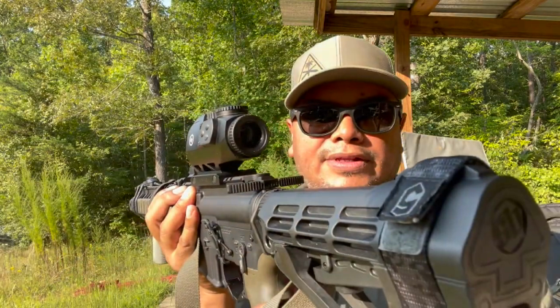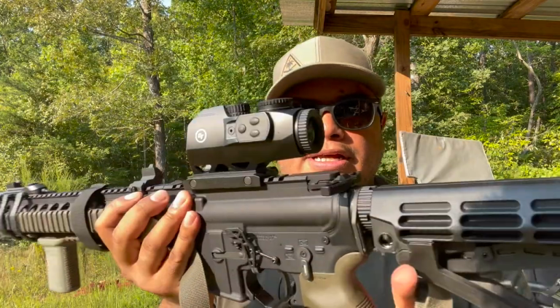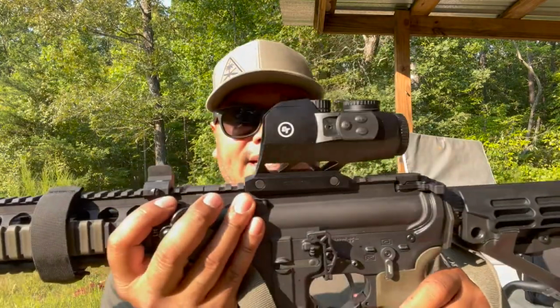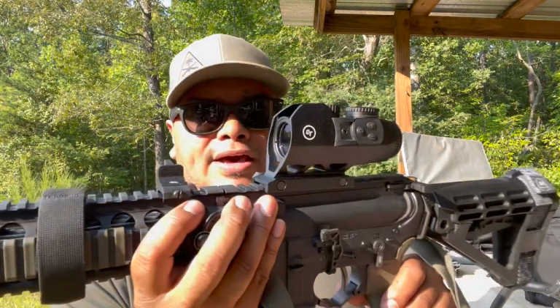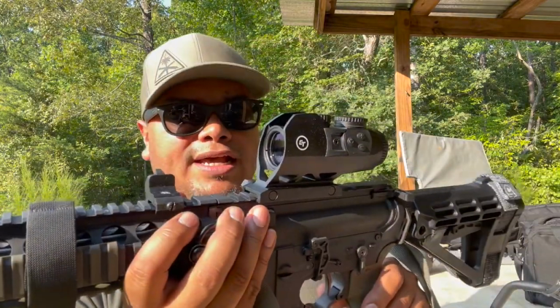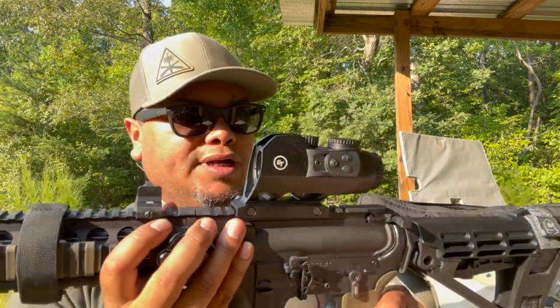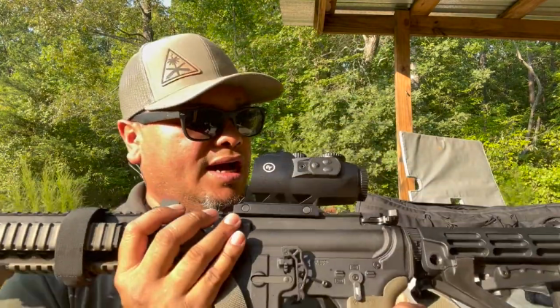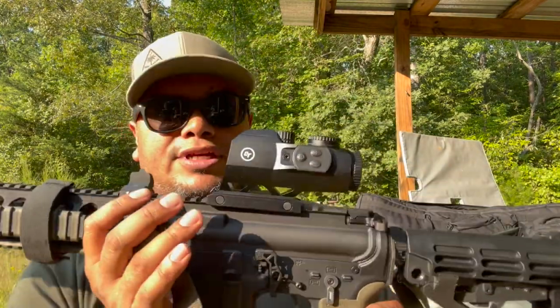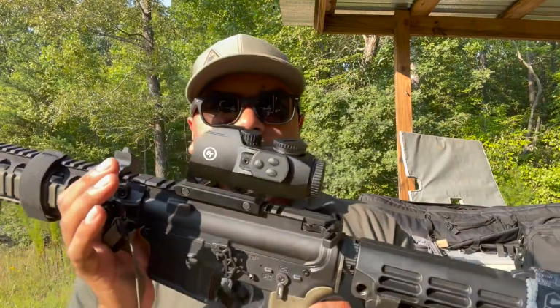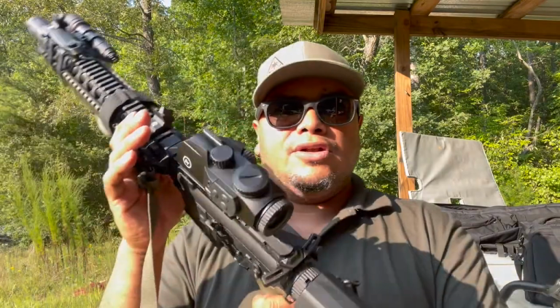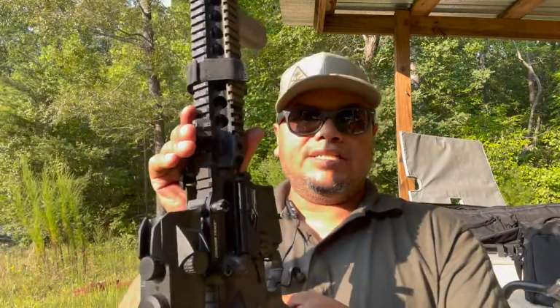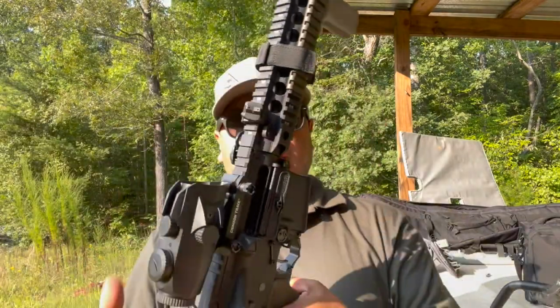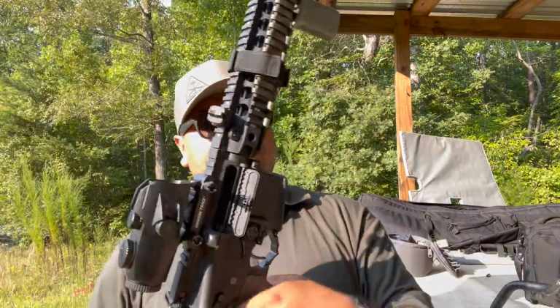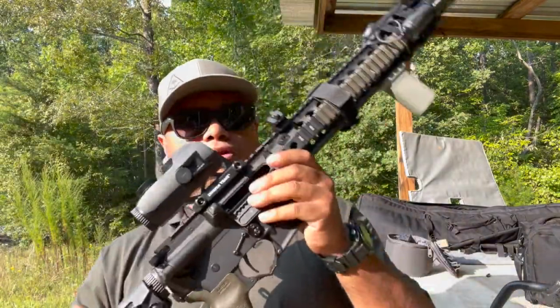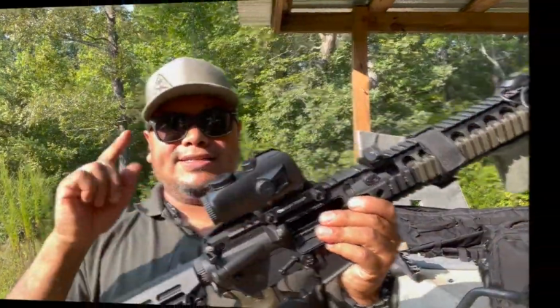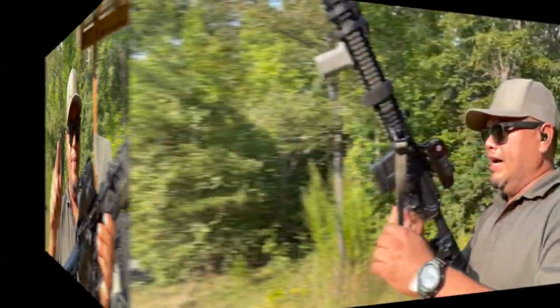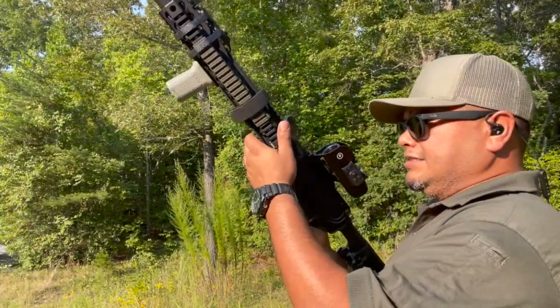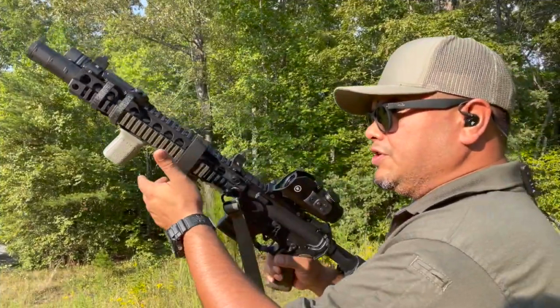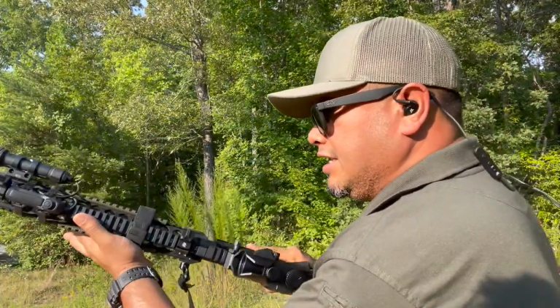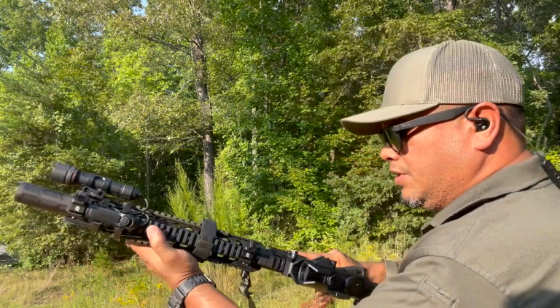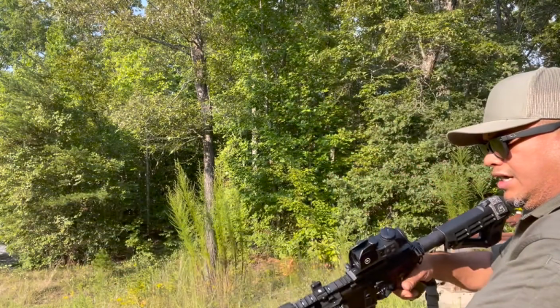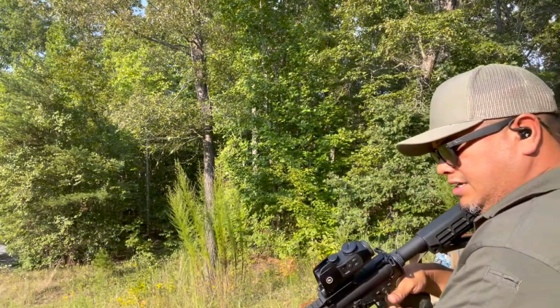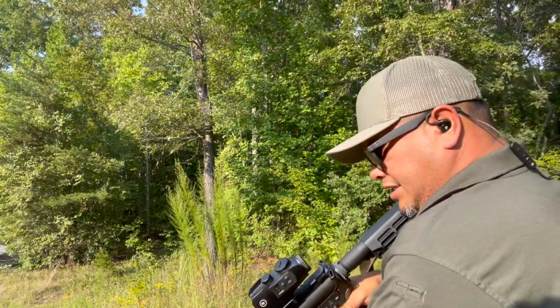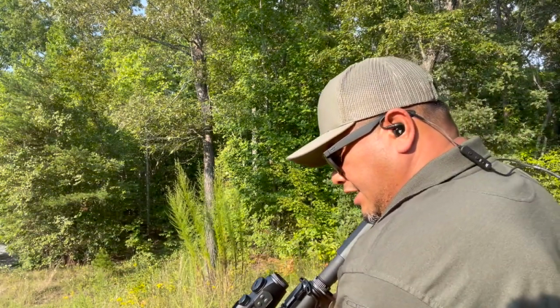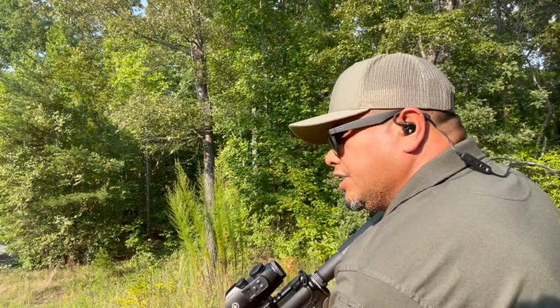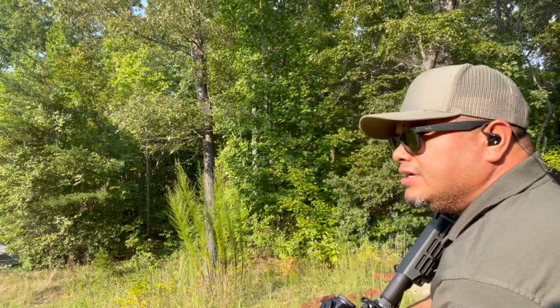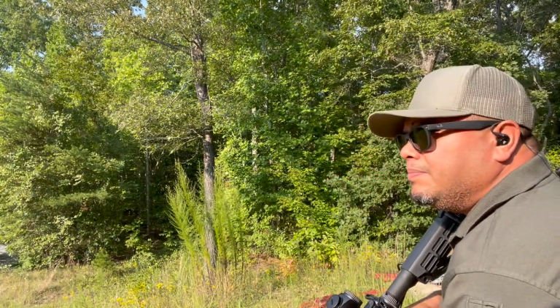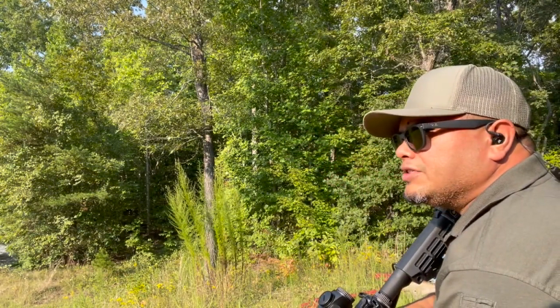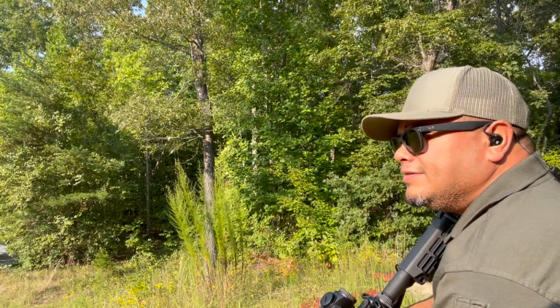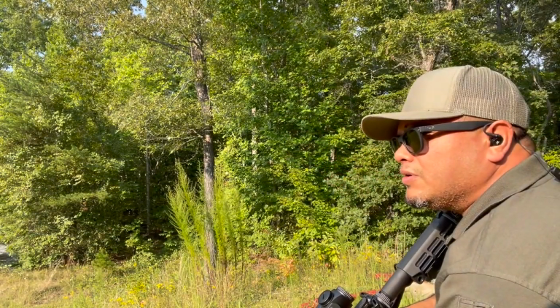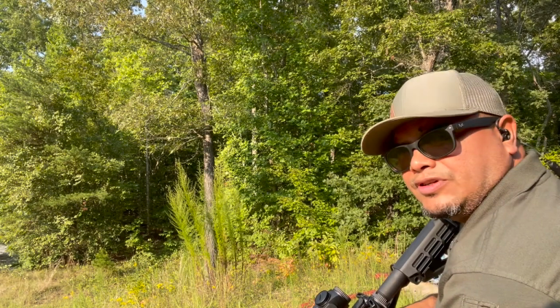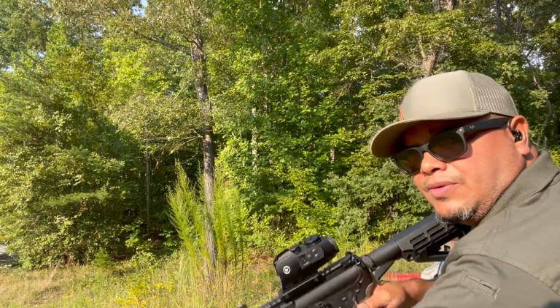It's different than anything out there right now. We're going to take a few shots here at close range, so stay tuned. All right guys, let's take a few shots here with the CTS-1100 Battle Sight from Crimson Trace. Here we go.